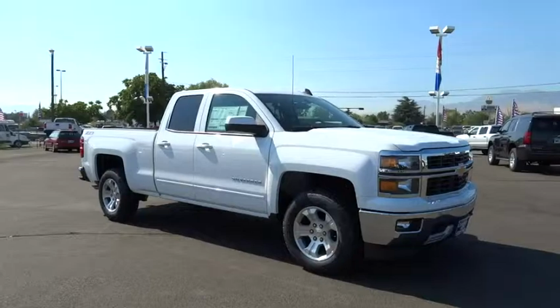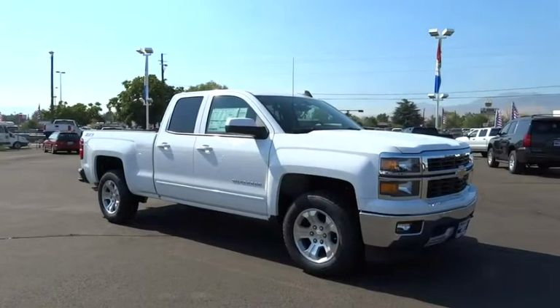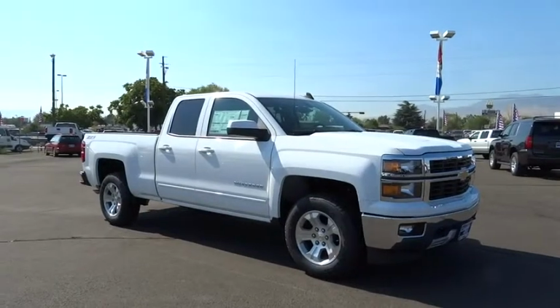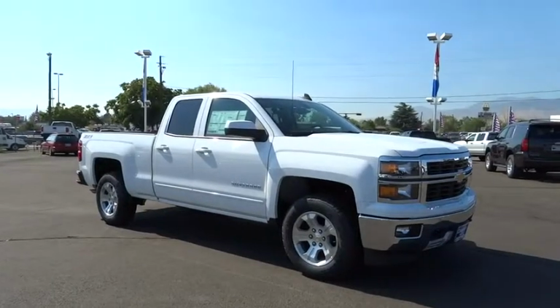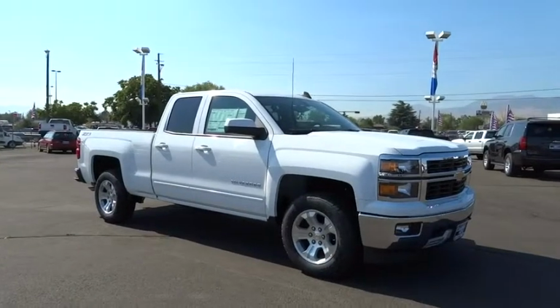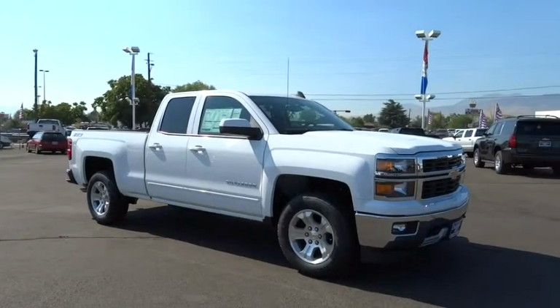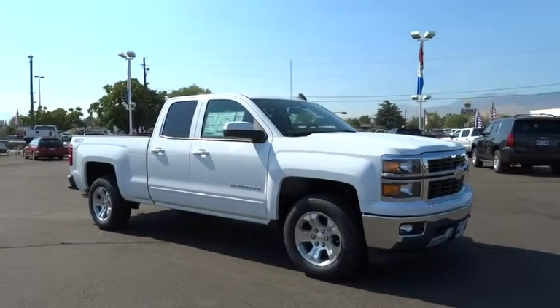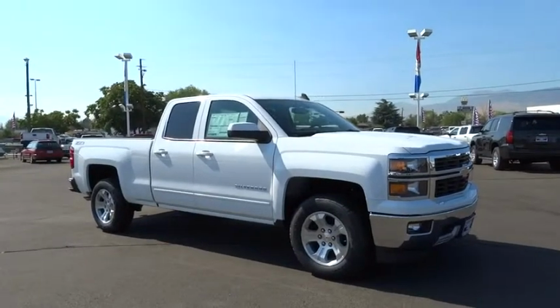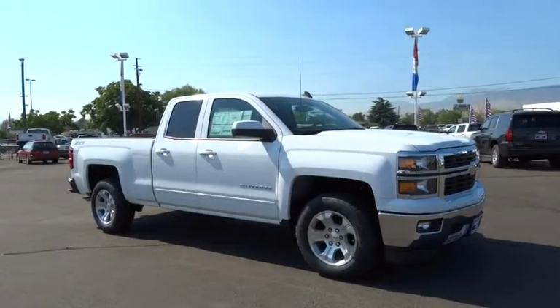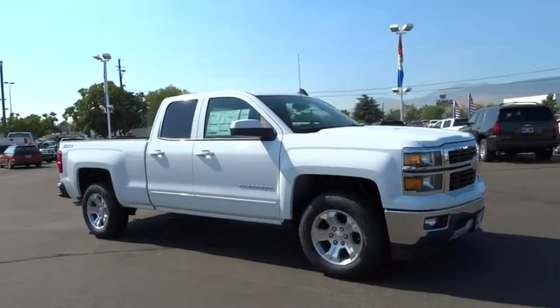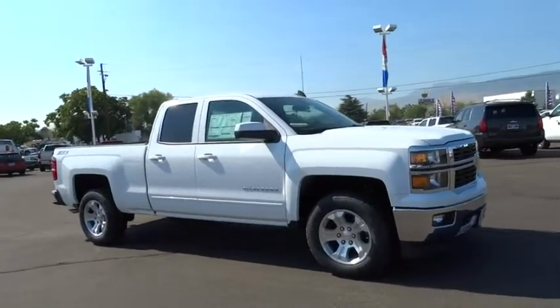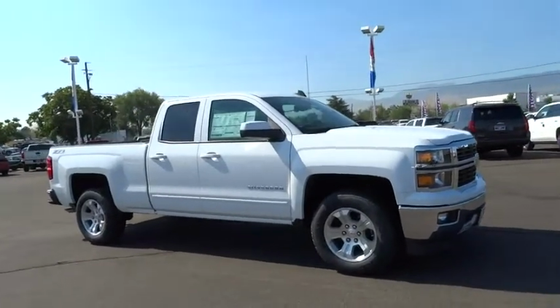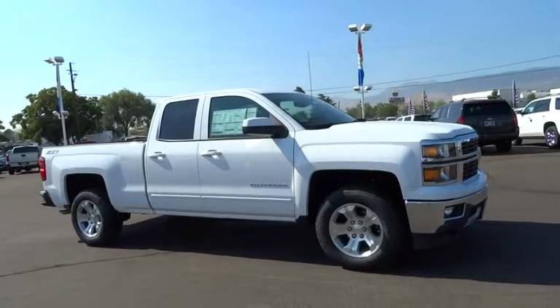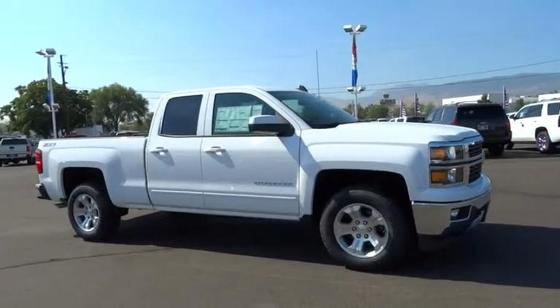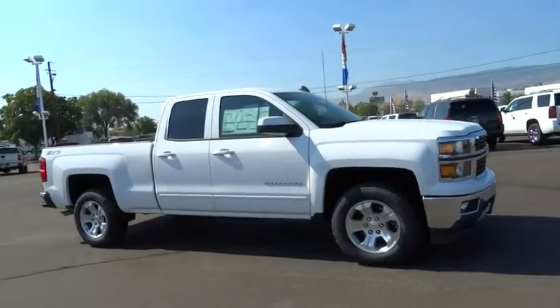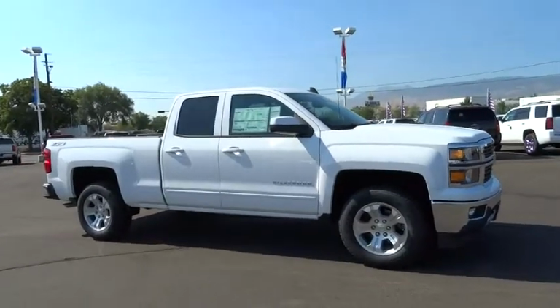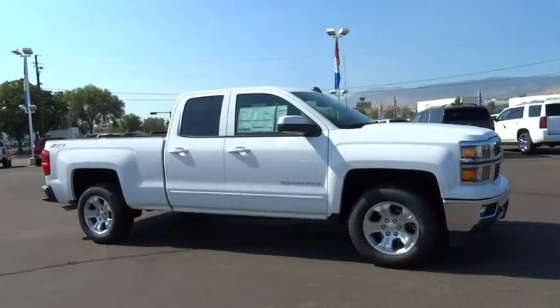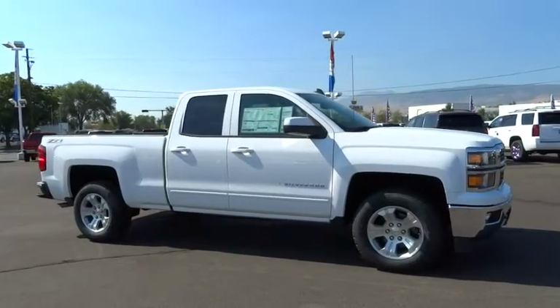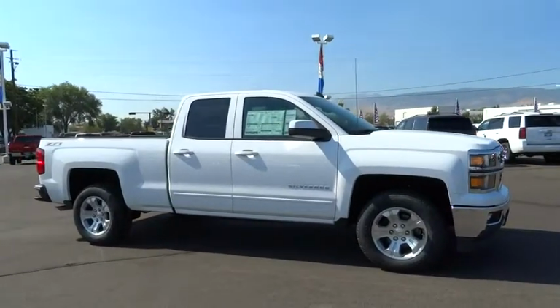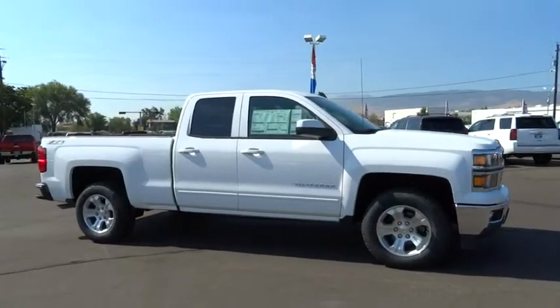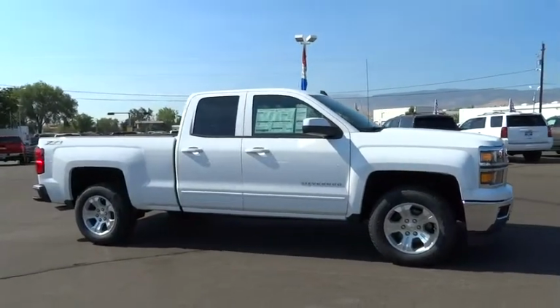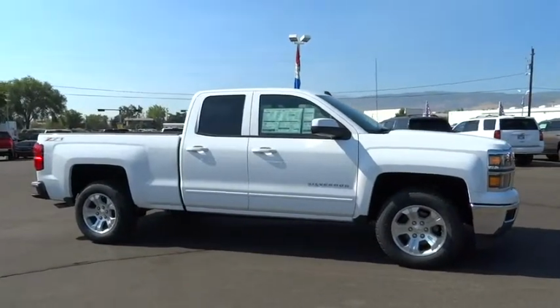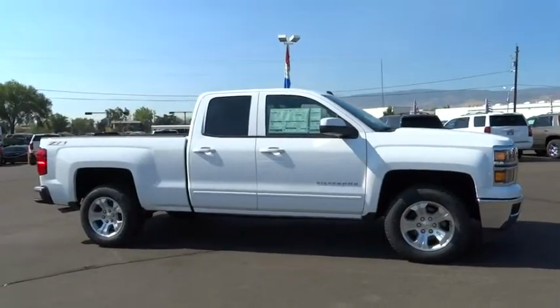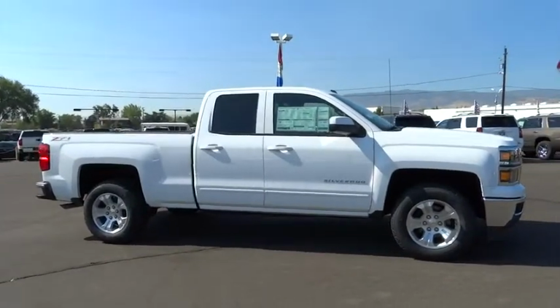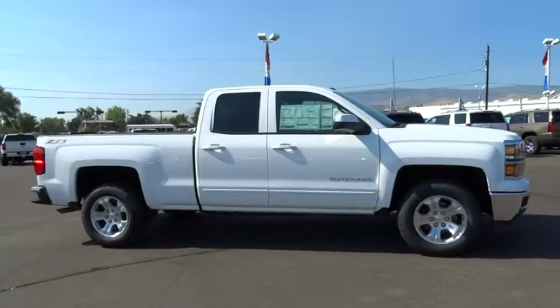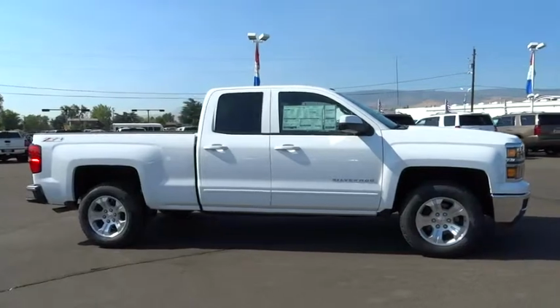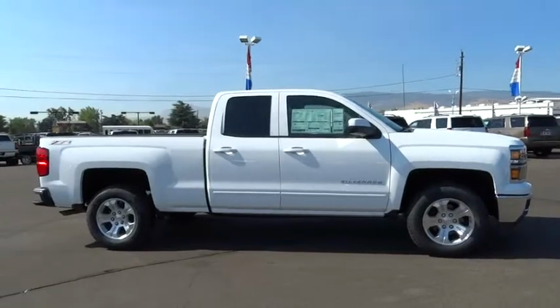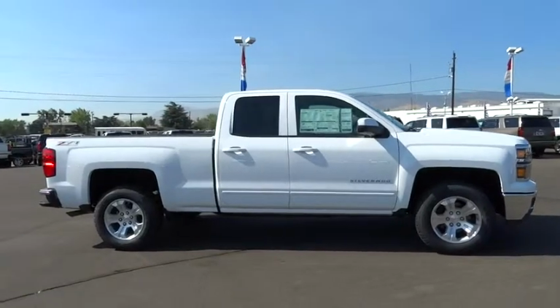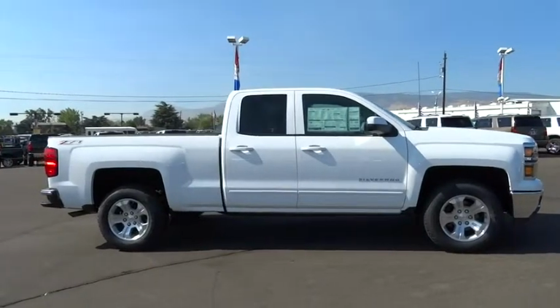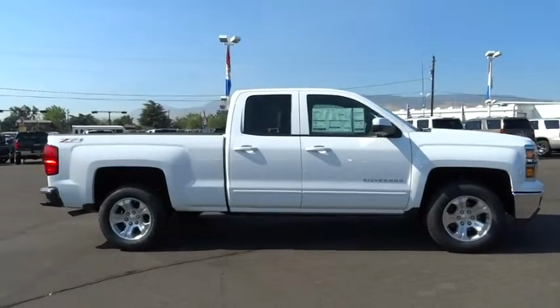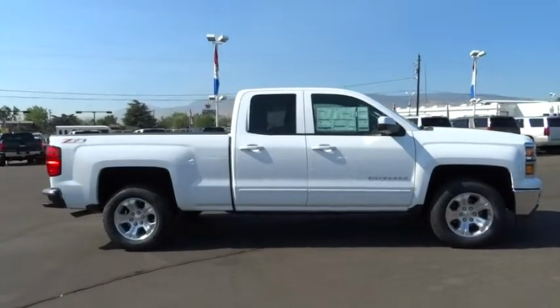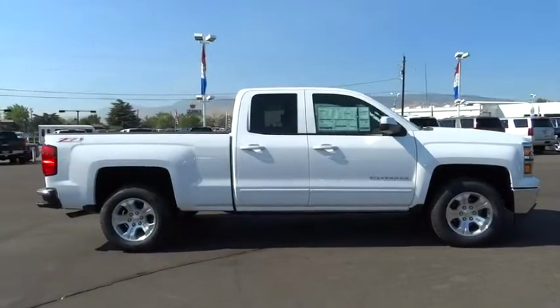The 2015 Silverado 1500. The Chevy Silverado 1500 has the lowest cost of ownership of any full-size pickup. This vehicle has less than 100 miles. Here are some of this vehicle's great options.